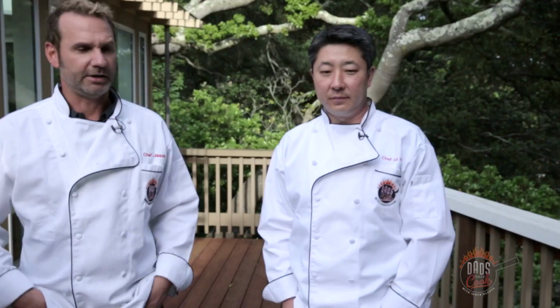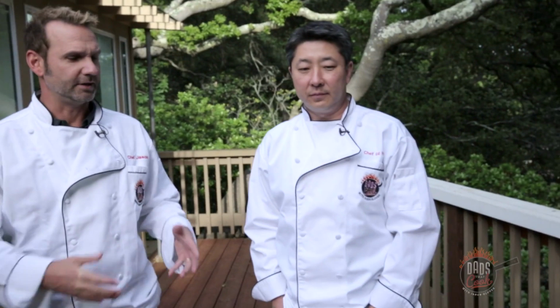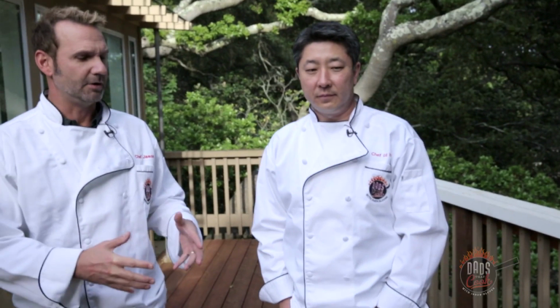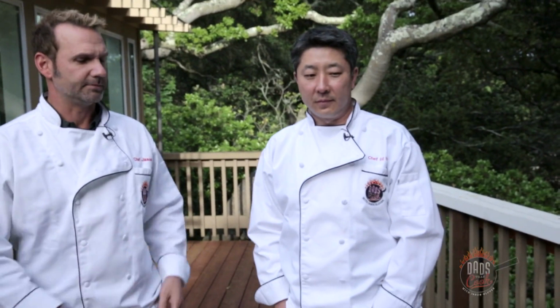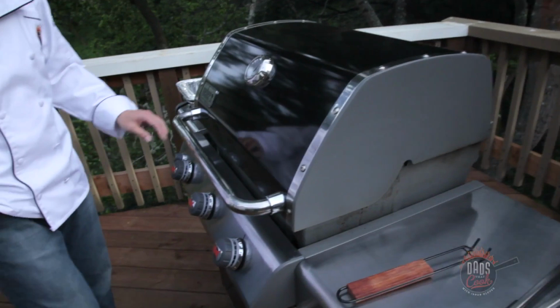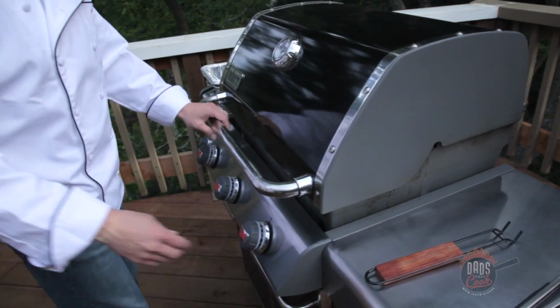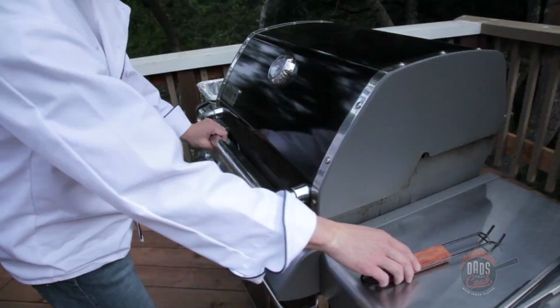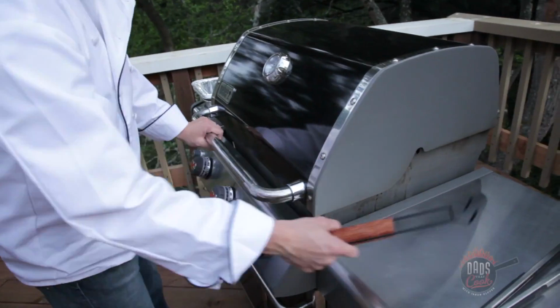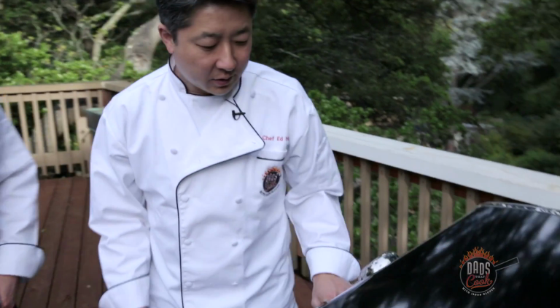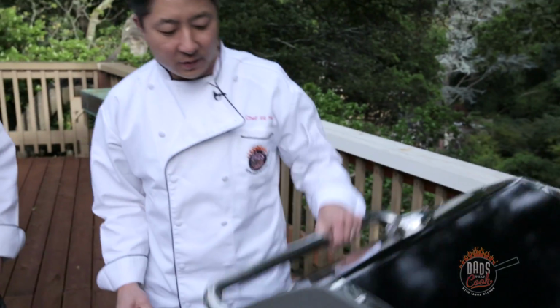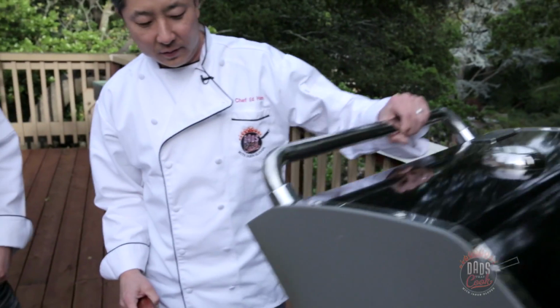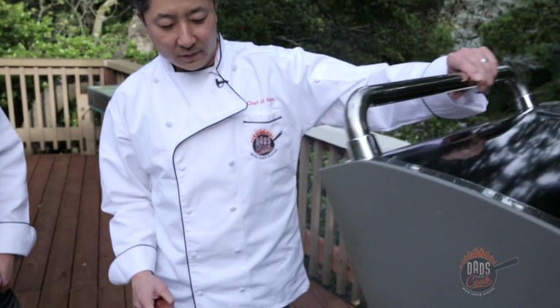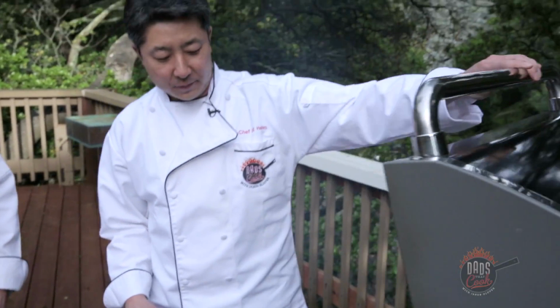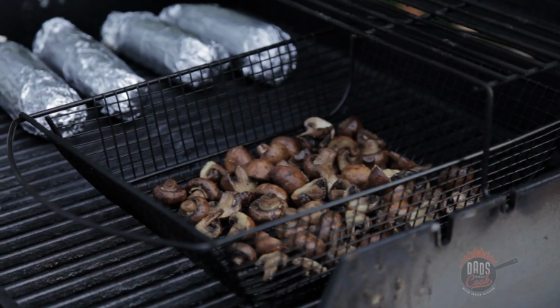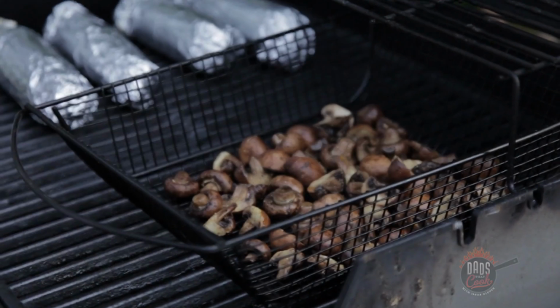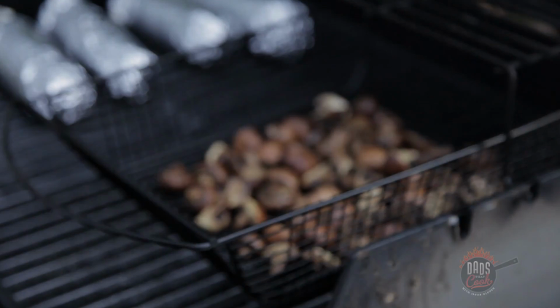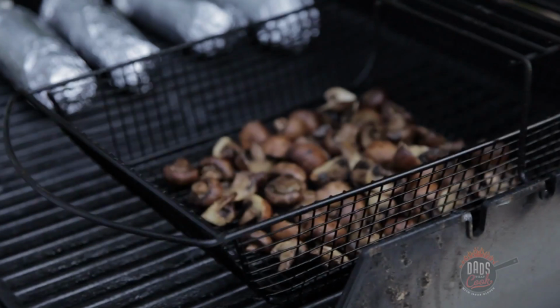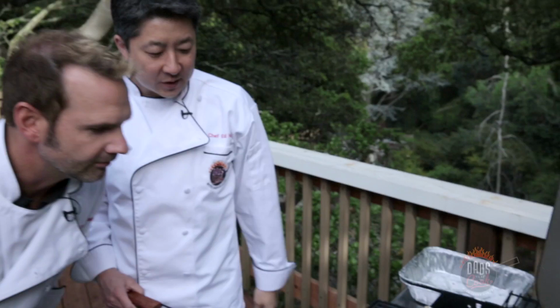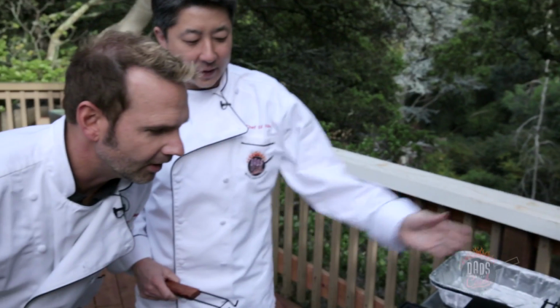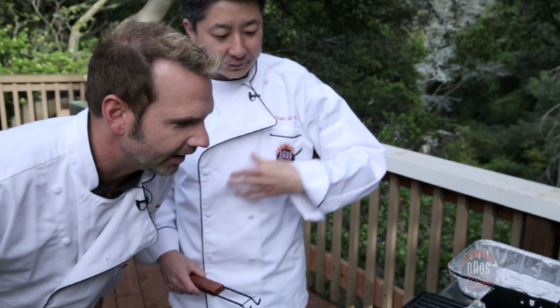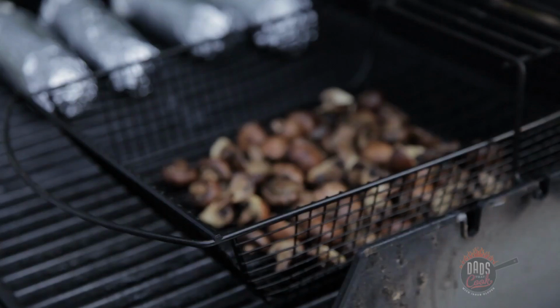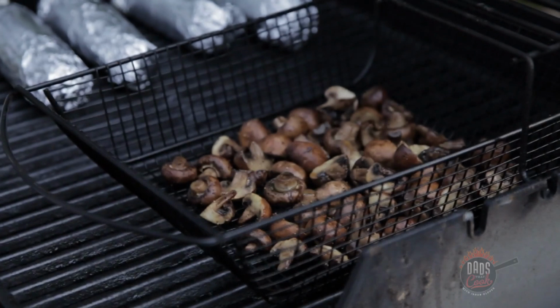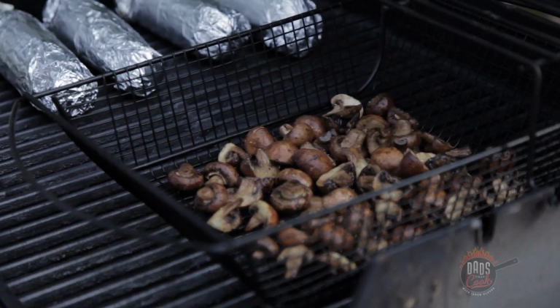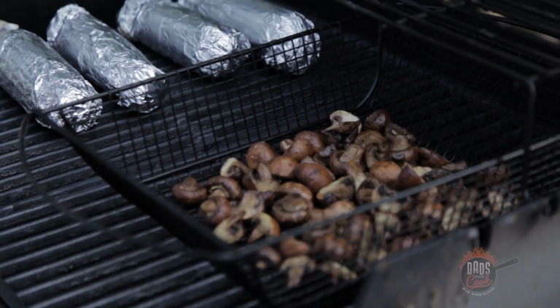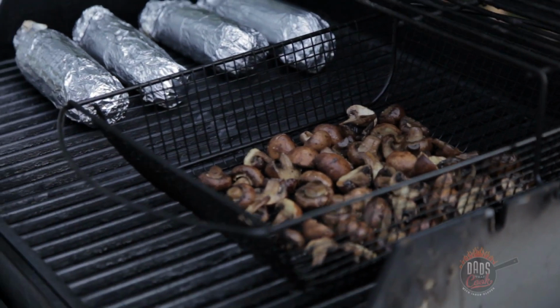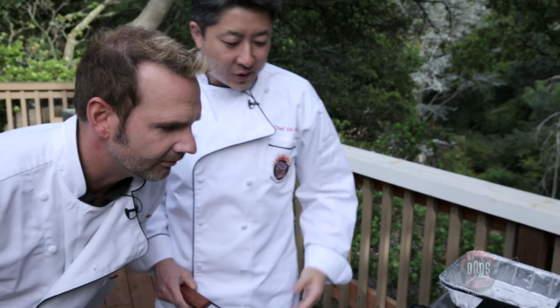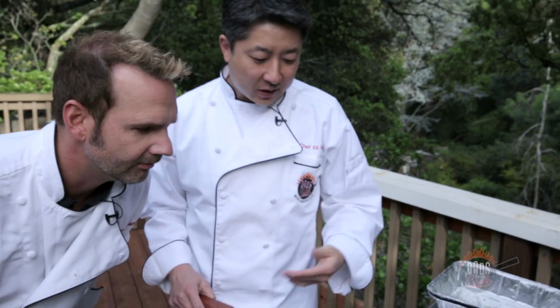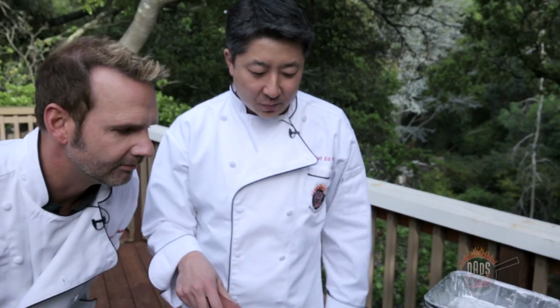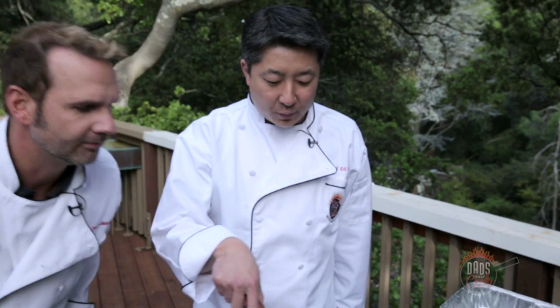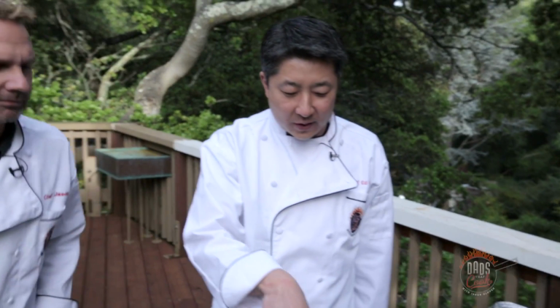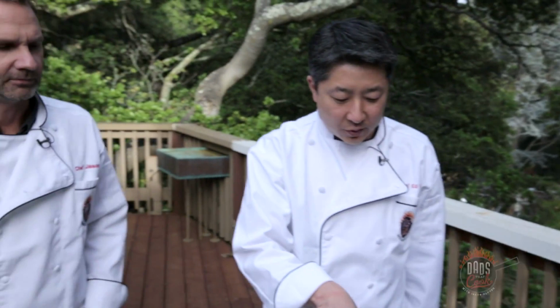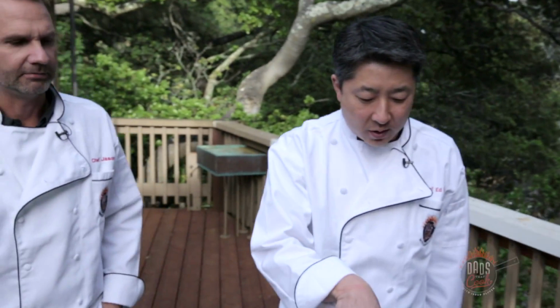It looks like it's smoking up — probably should shake up the basket a little bit. Oh yeah, look at that. Listen to that sizzle, smell it. You can smell the caramelization, and you can see that the mushrooms haven't burned because they're mostly water.